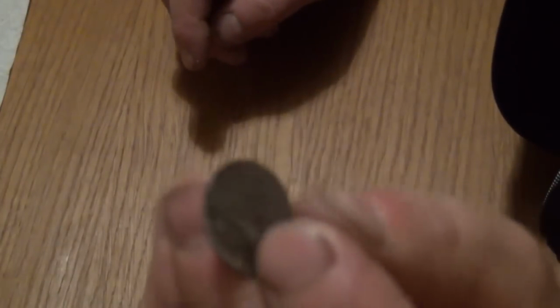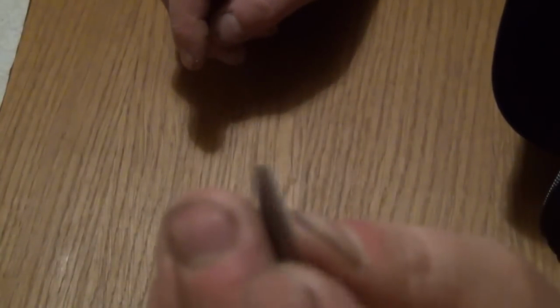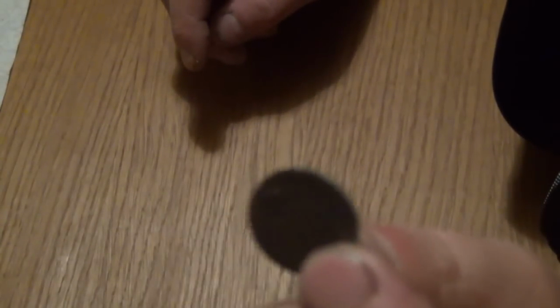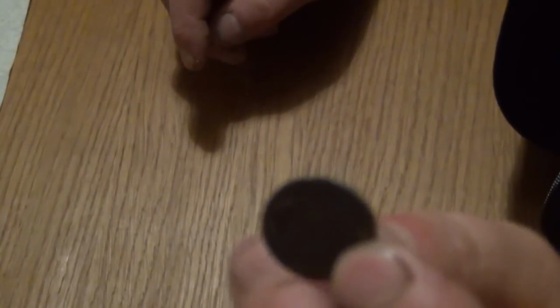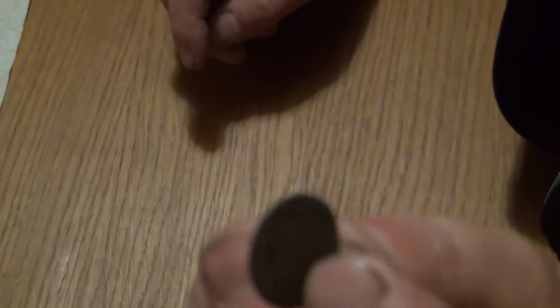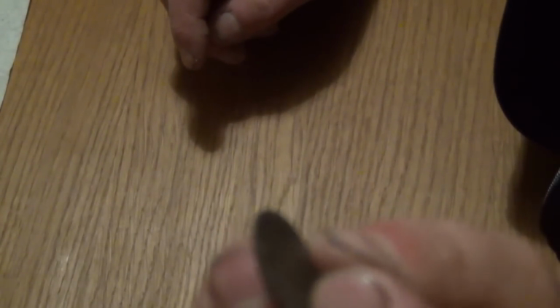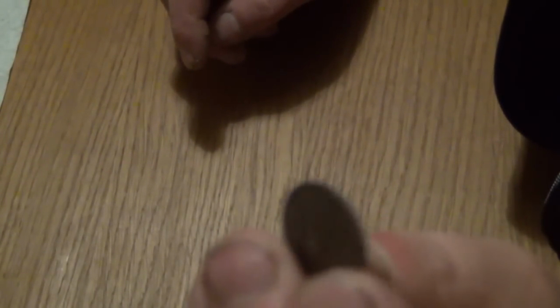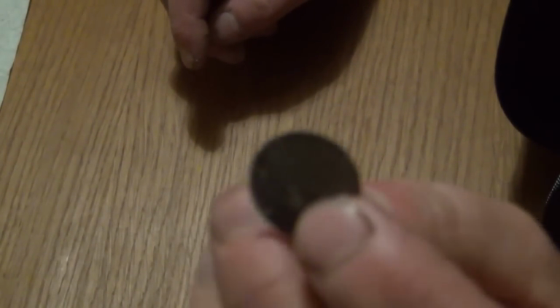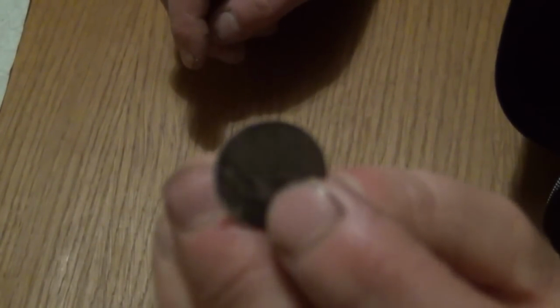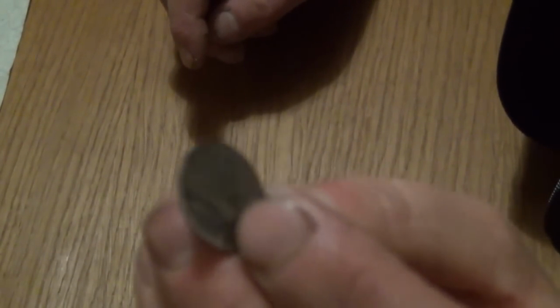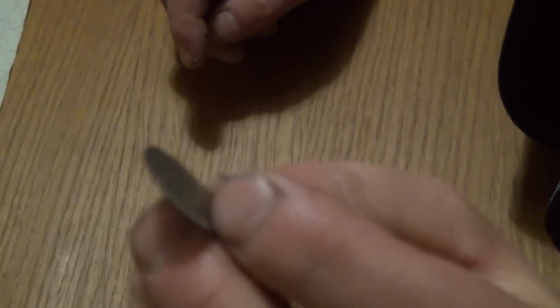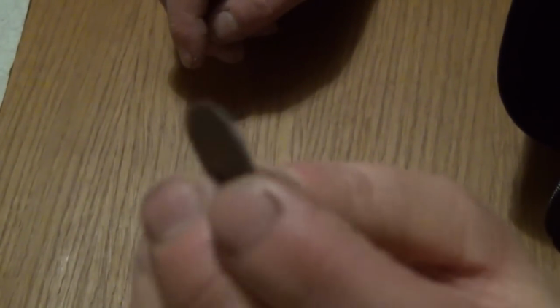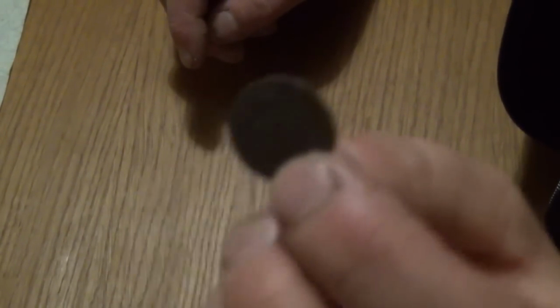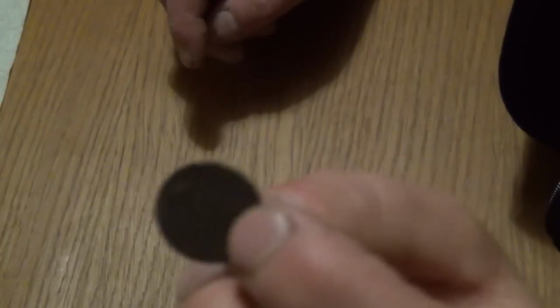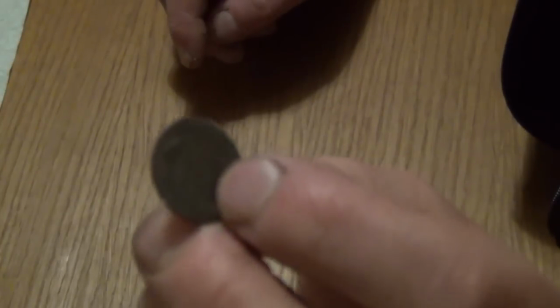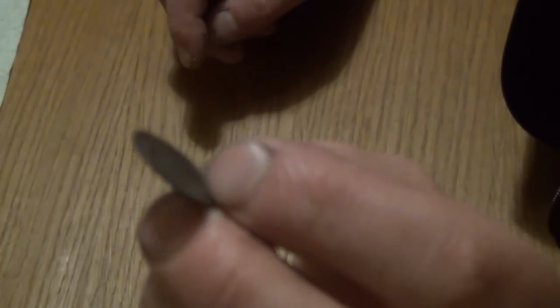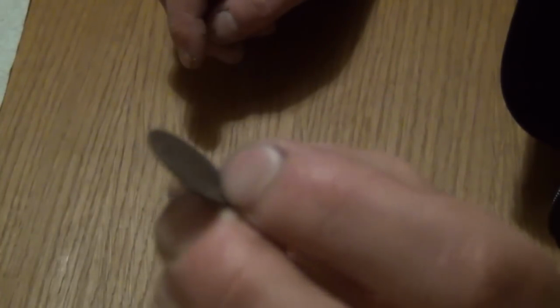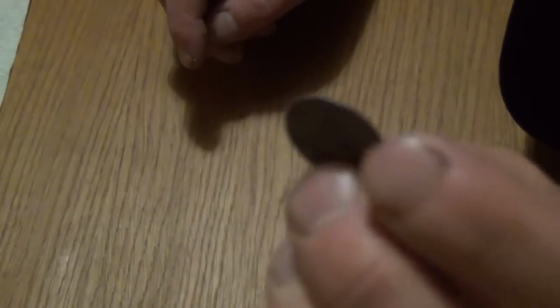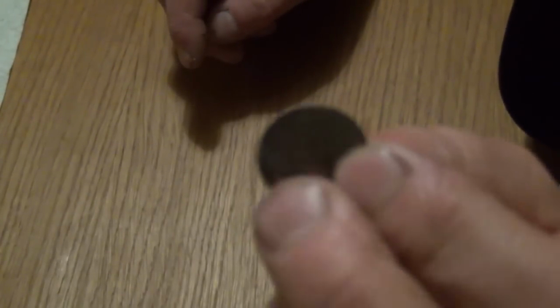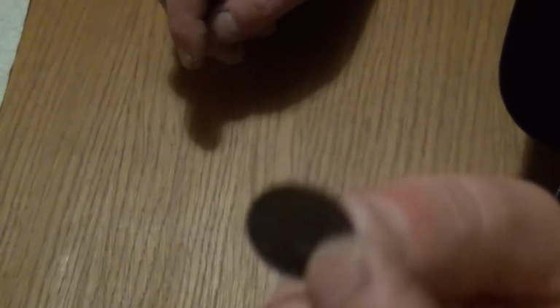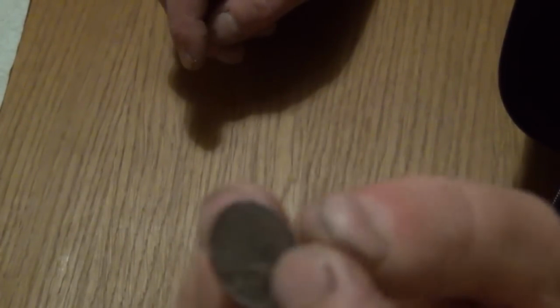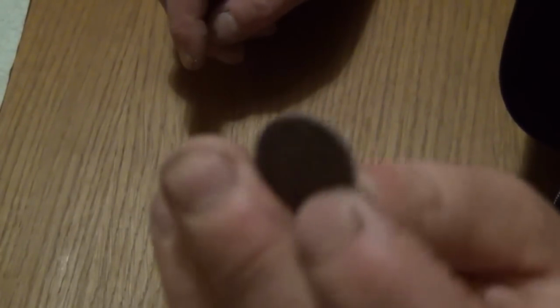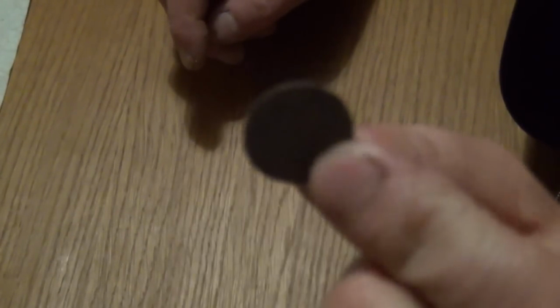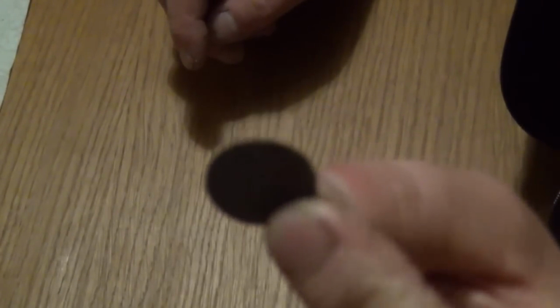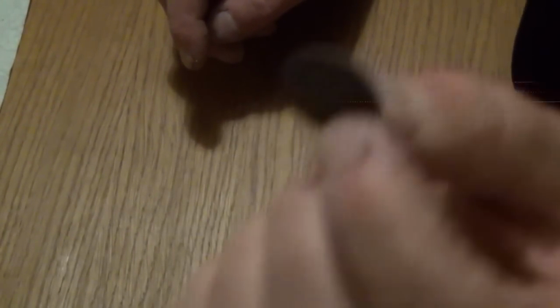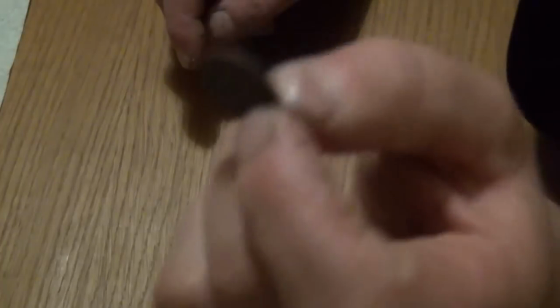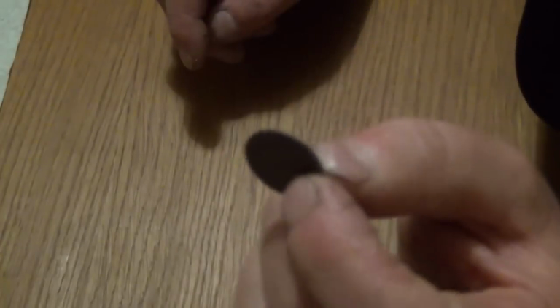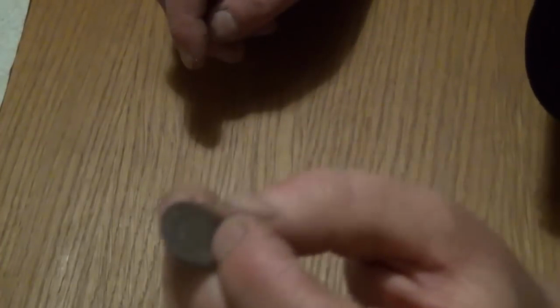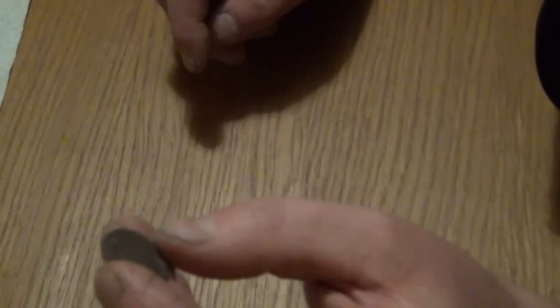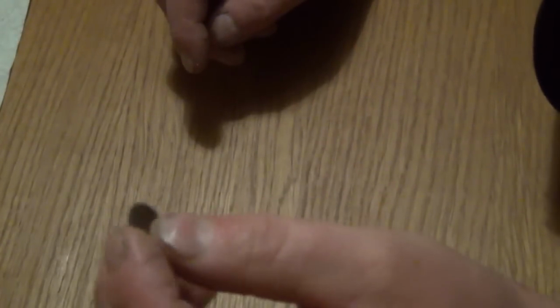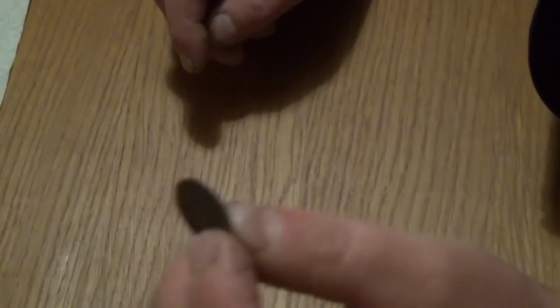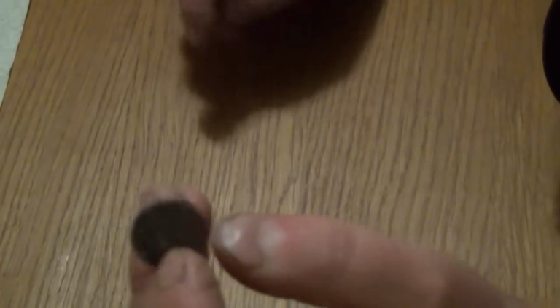Here's a very black sixpence George IV, so it's early 1800s. Hardly any detail on the sixpence side, a little bit of detail on the head side, but it's very, very black — badly tarnished.